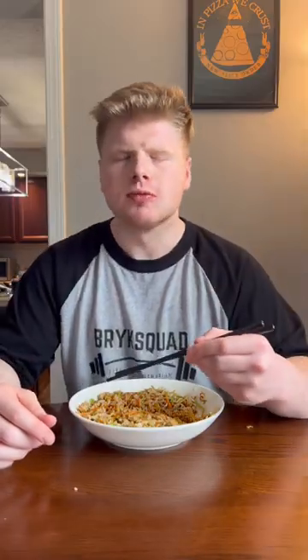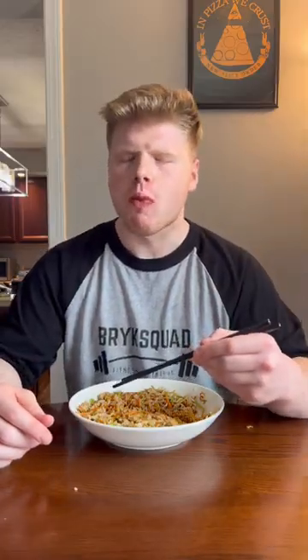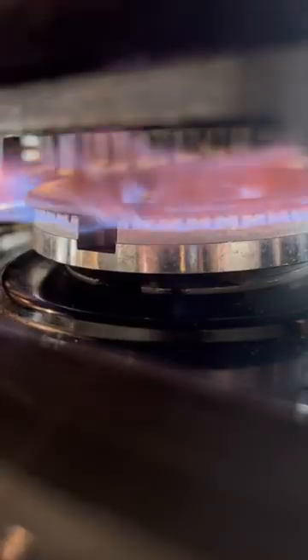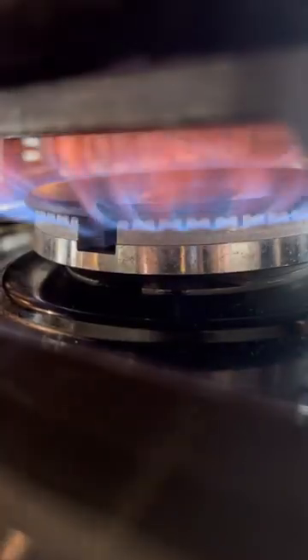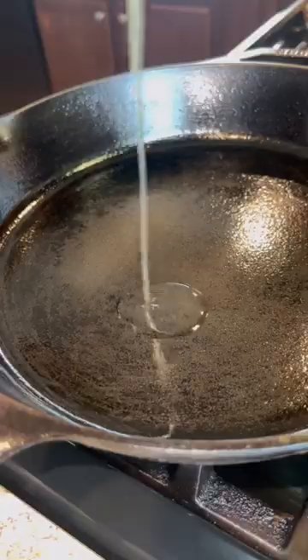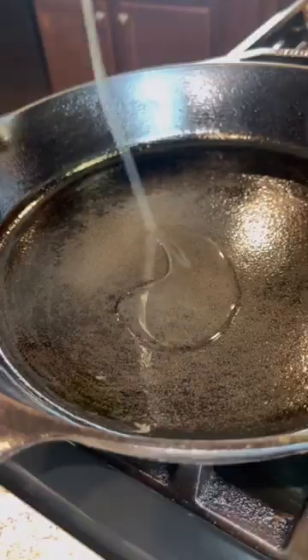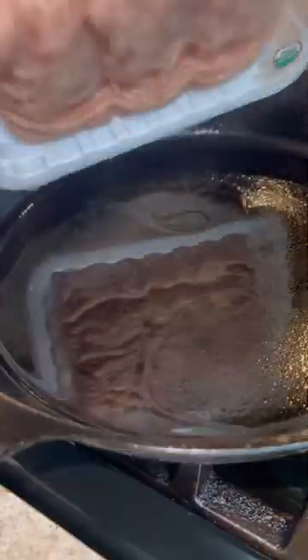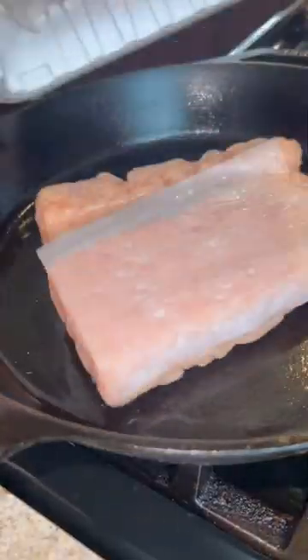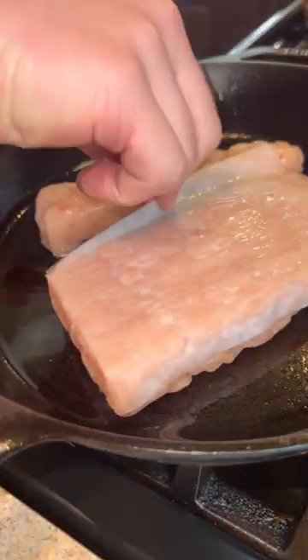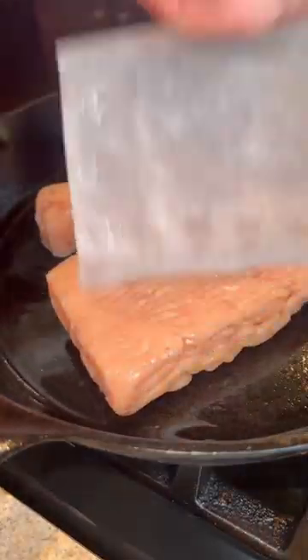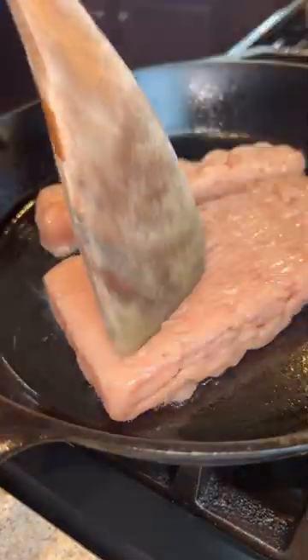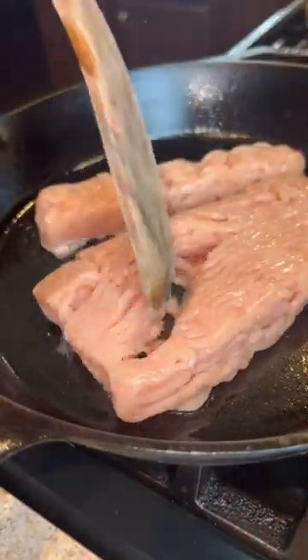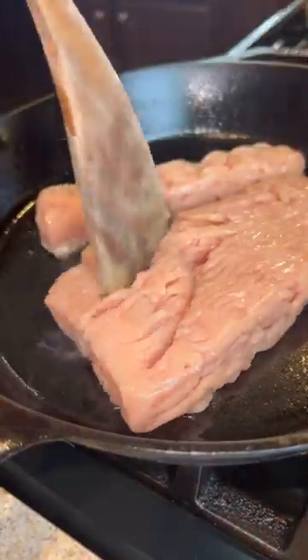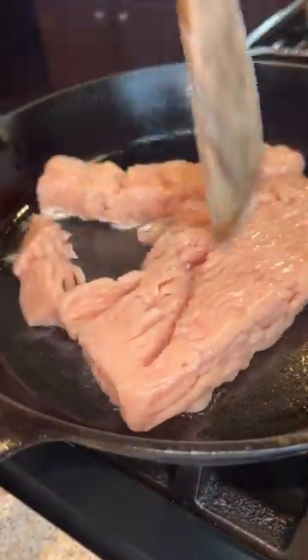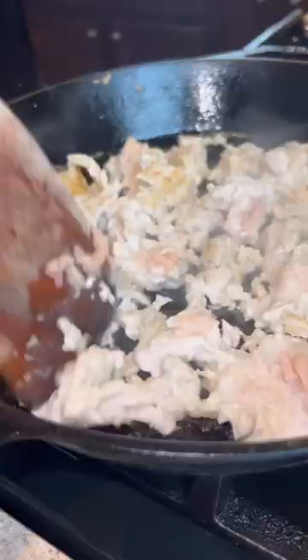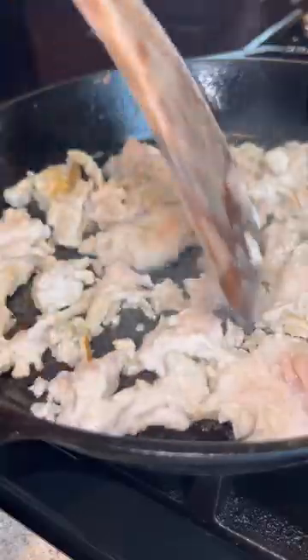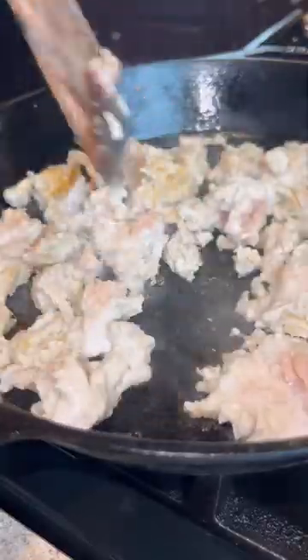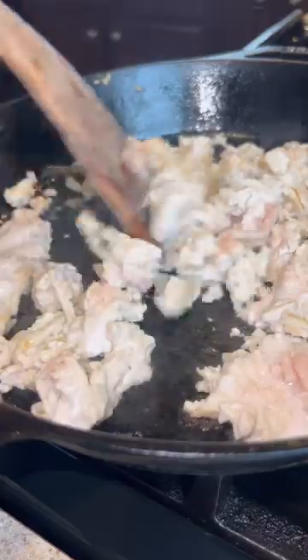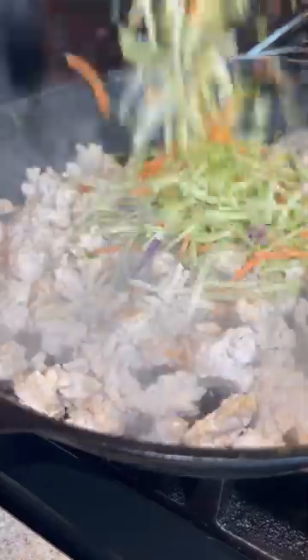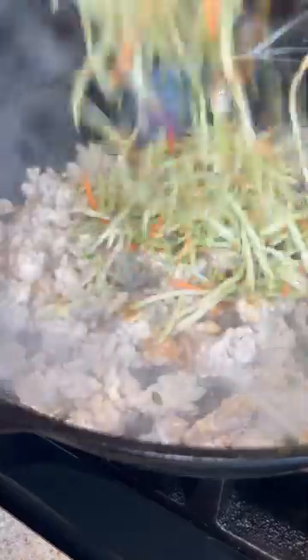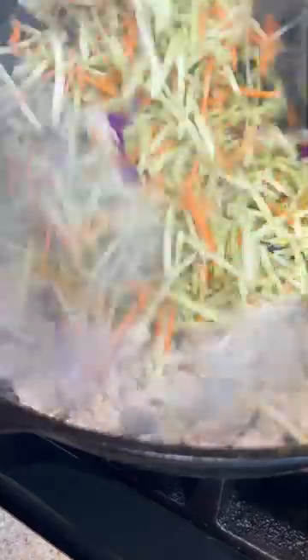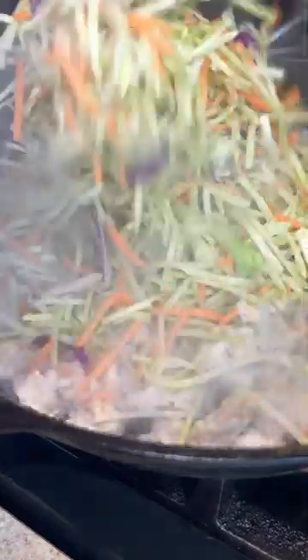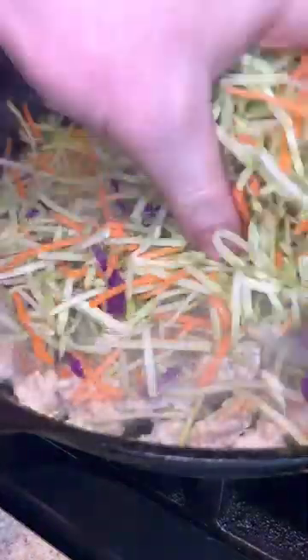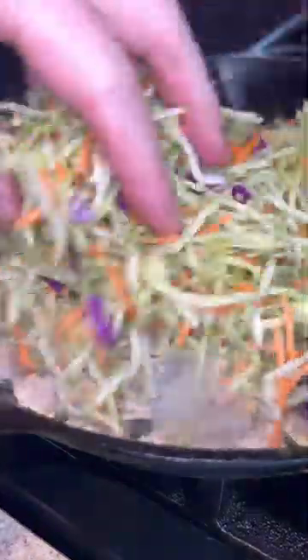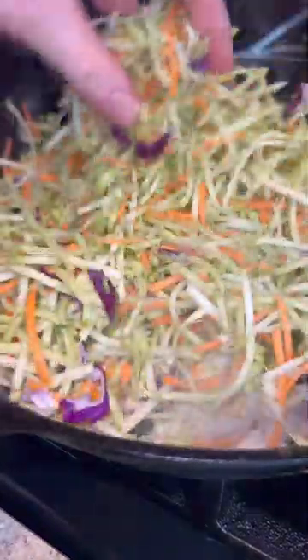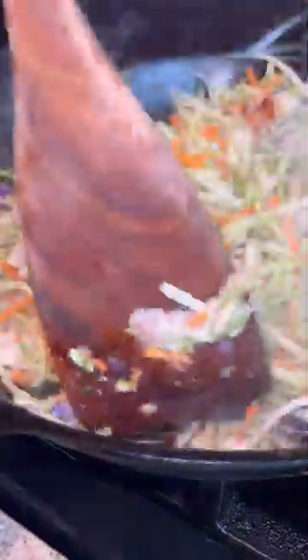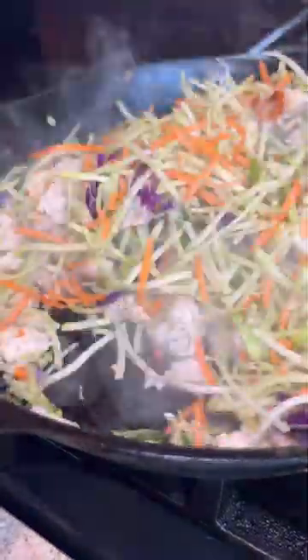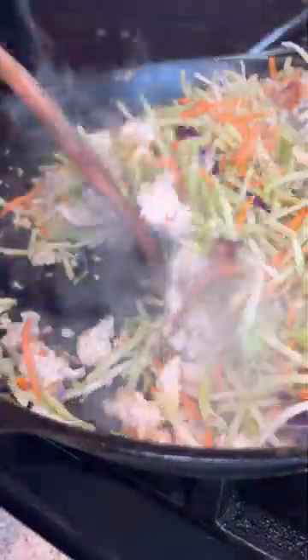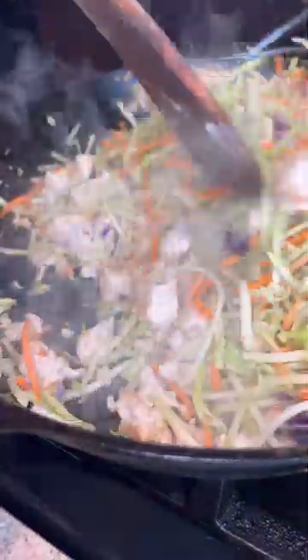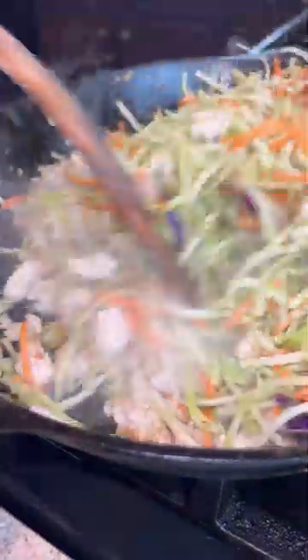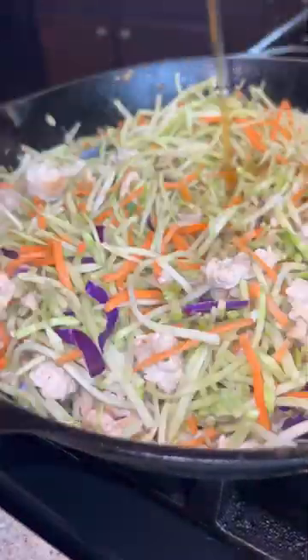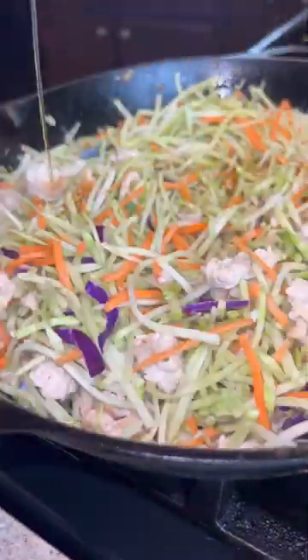First, we're going to get a large skillet going on medium heat, then adding in some avocado oil and our ground chicken. Any ground protein works.